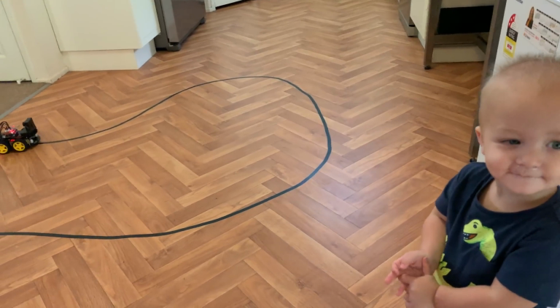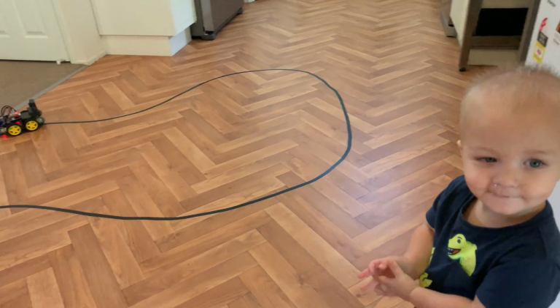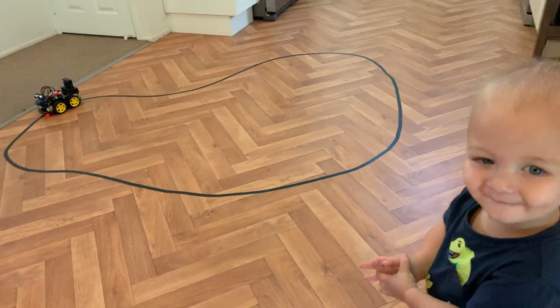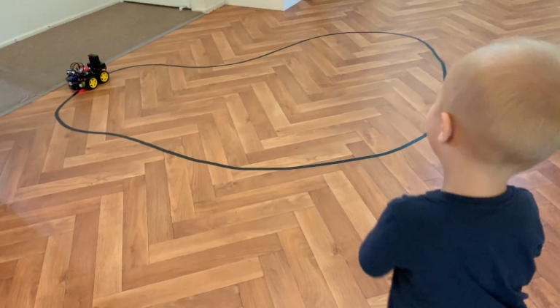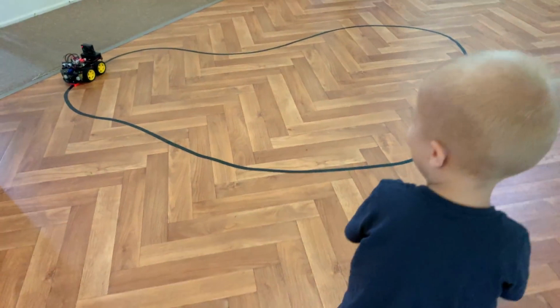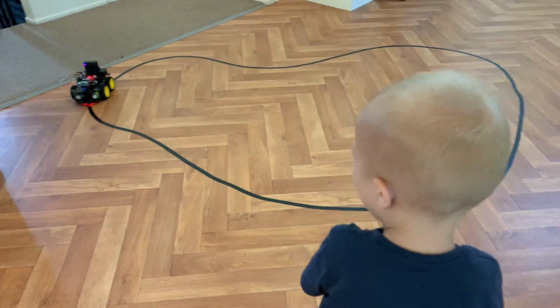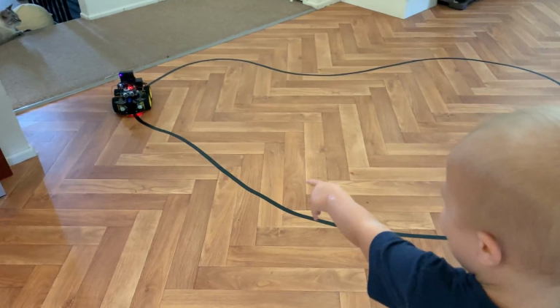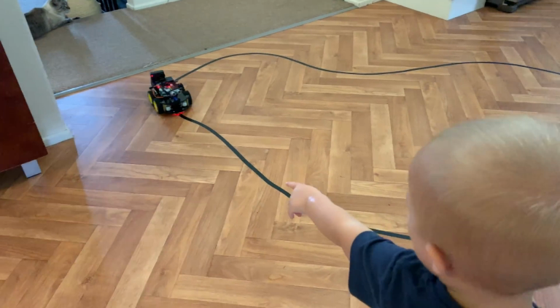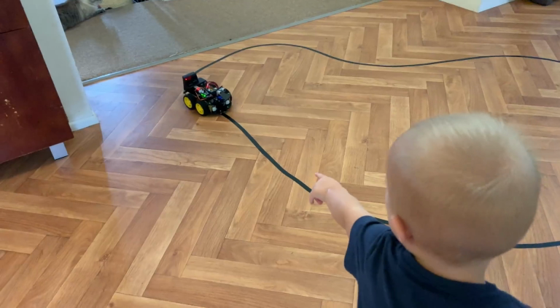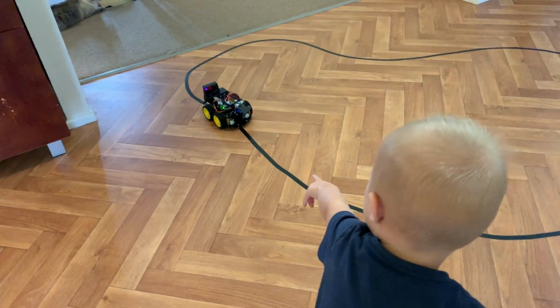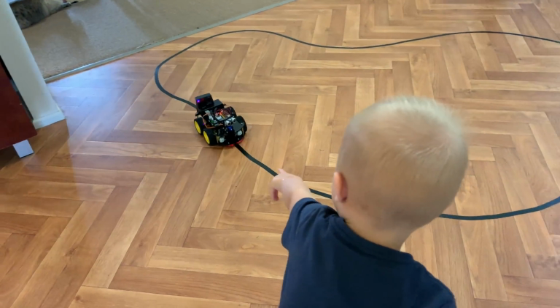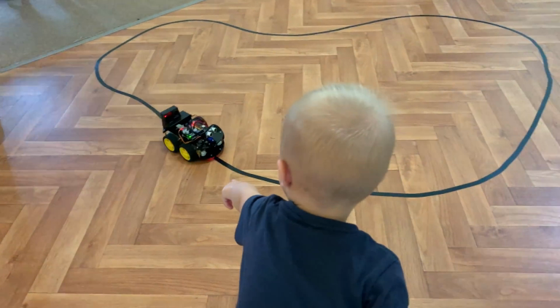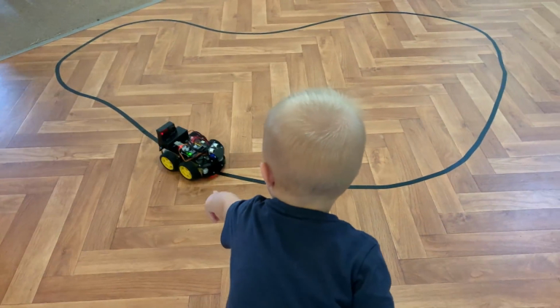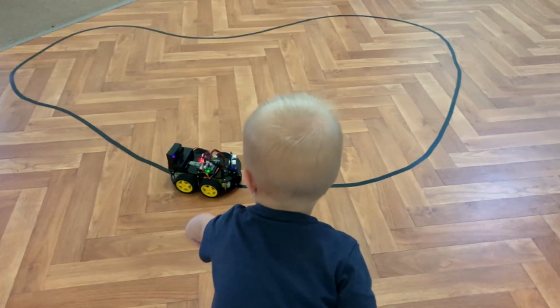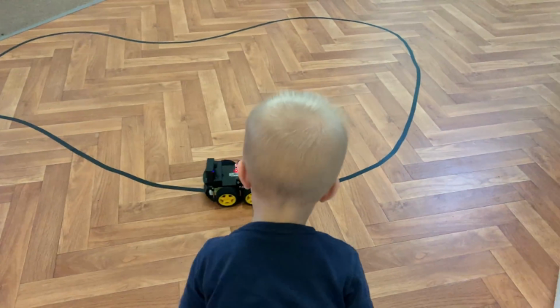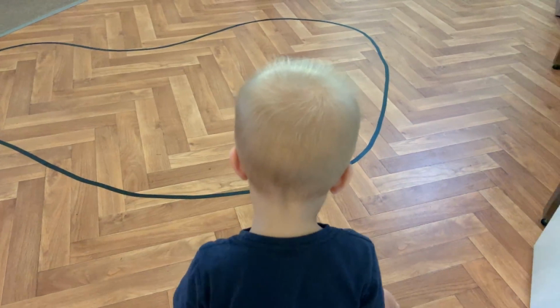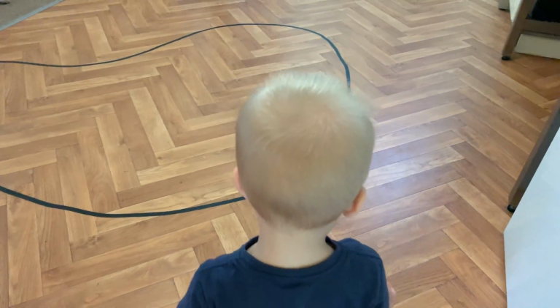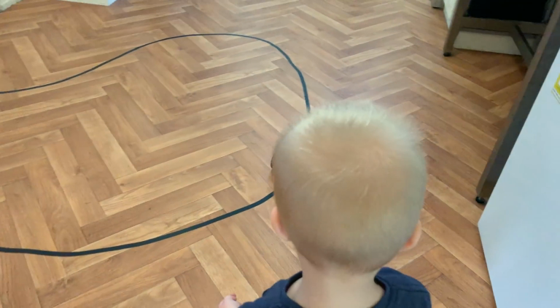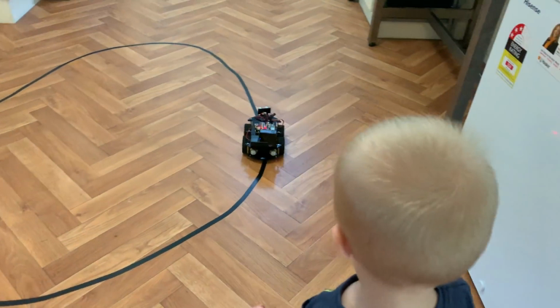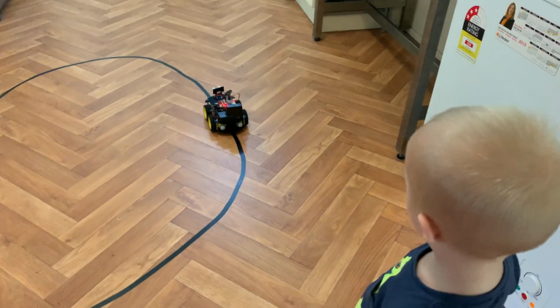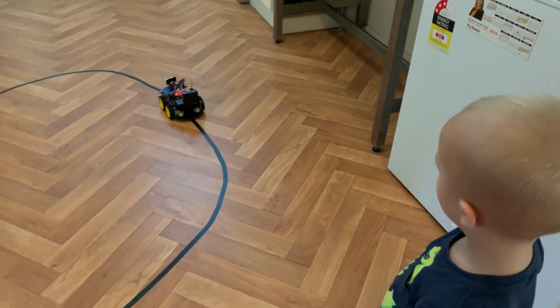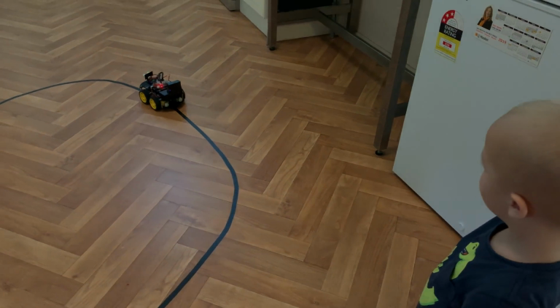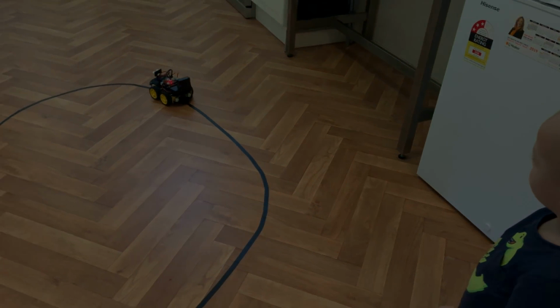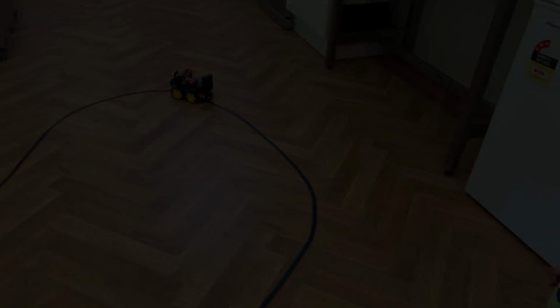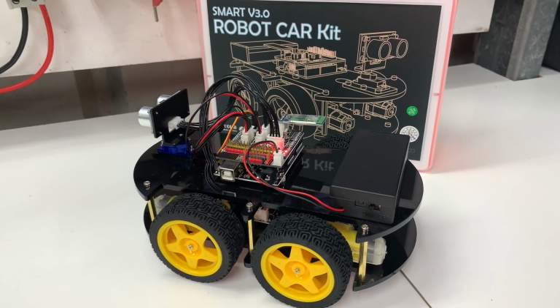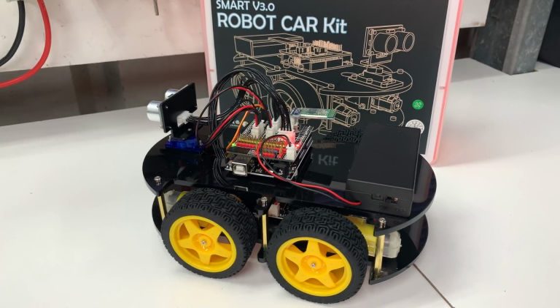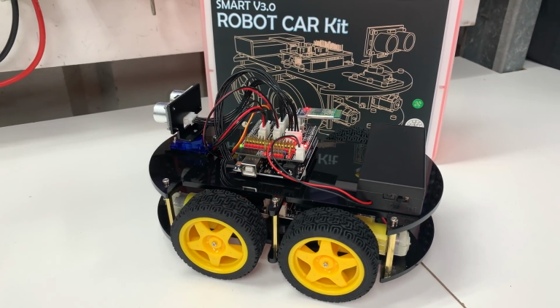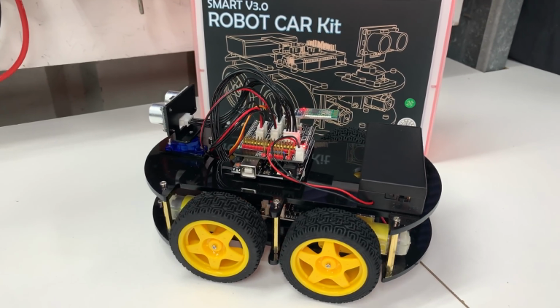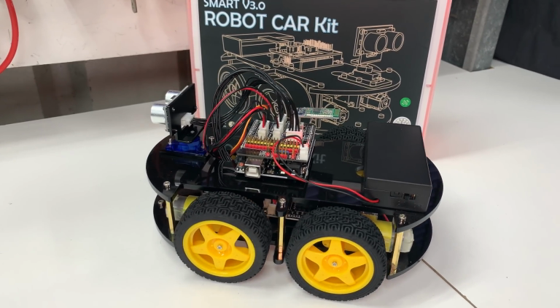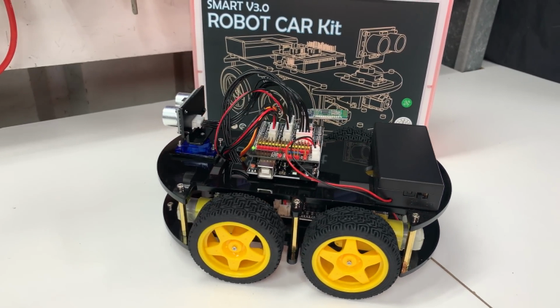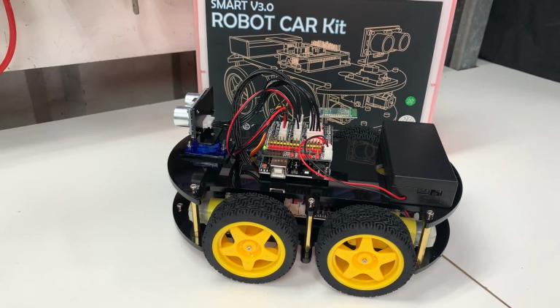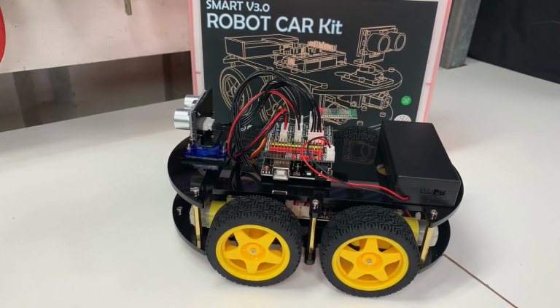Well, that's it for this video. Thanks very much for tuning in. If you loved this video, please give it a thumbs up. And if you'd like to buy one of these robot car kits, there's a link in the description below for Amazon. Thank you very much for tuning in and I'll see you on the next one.